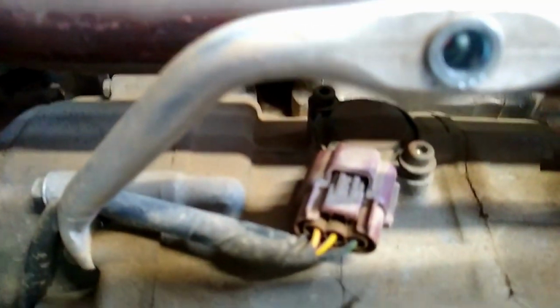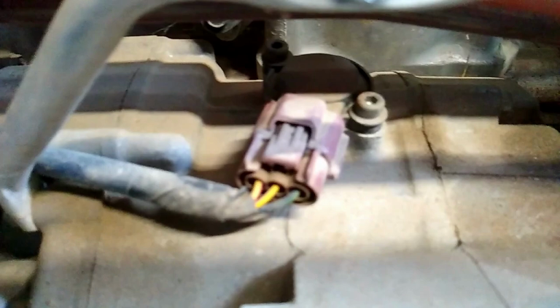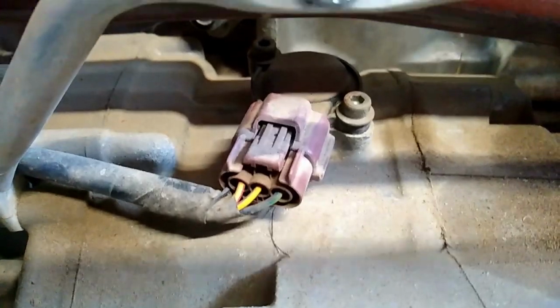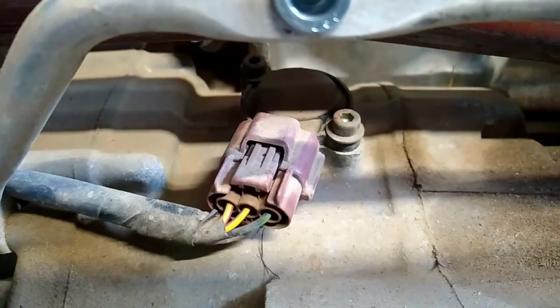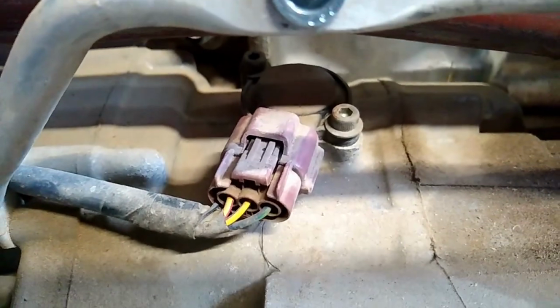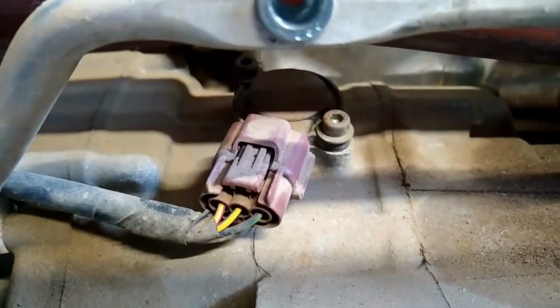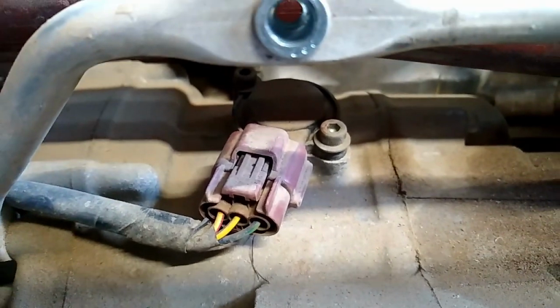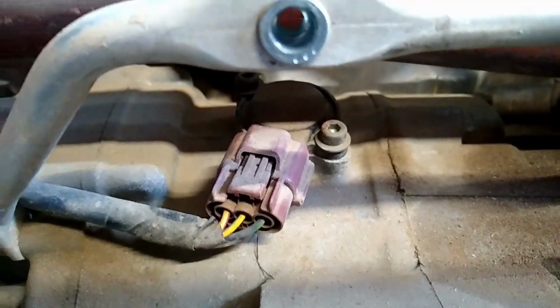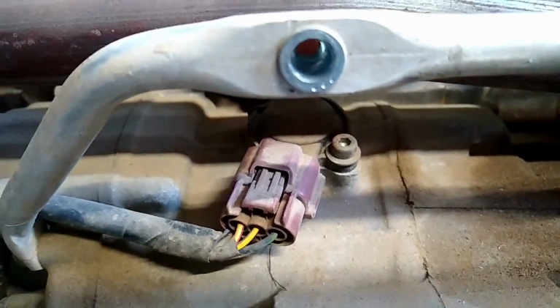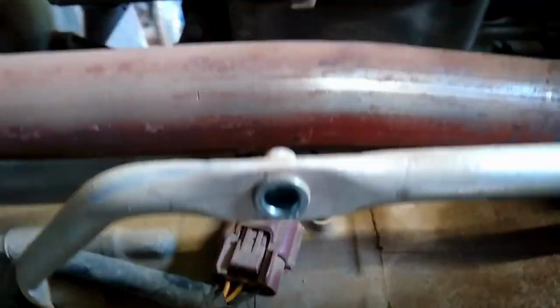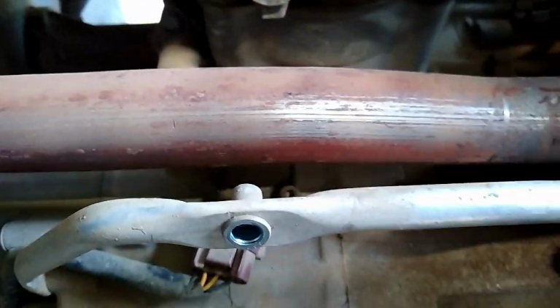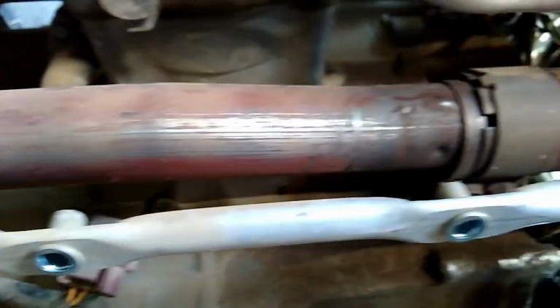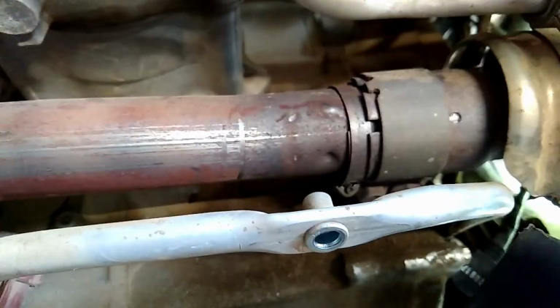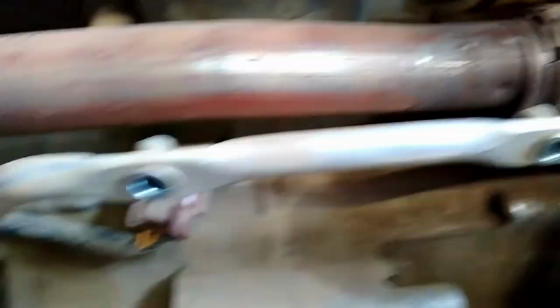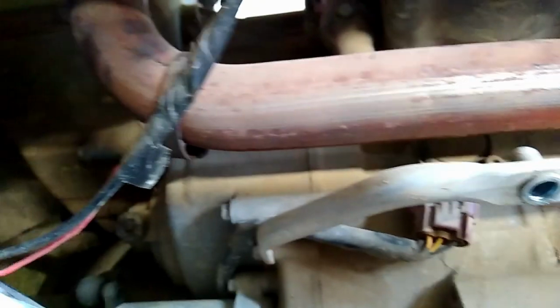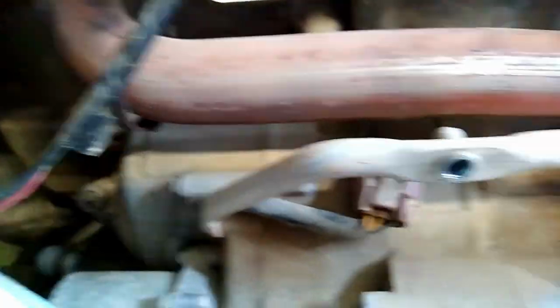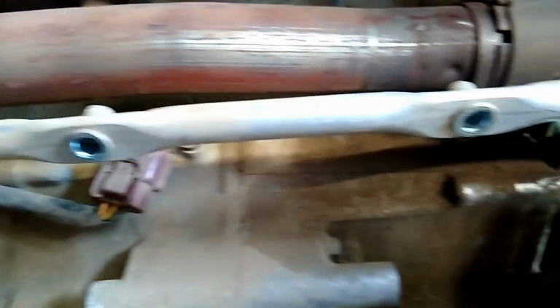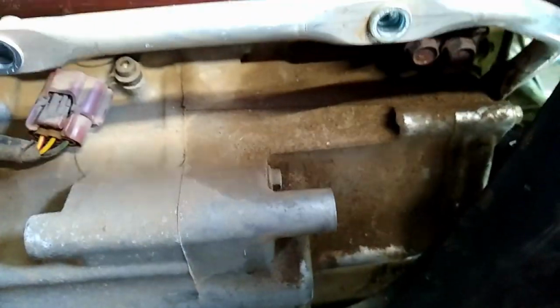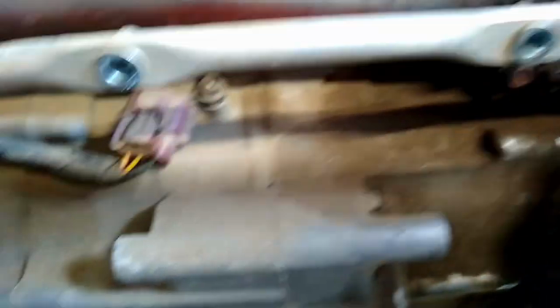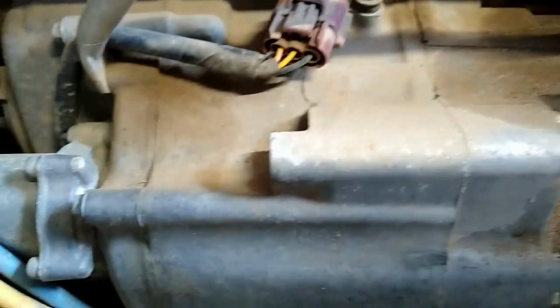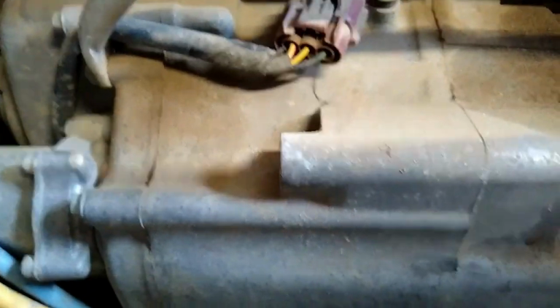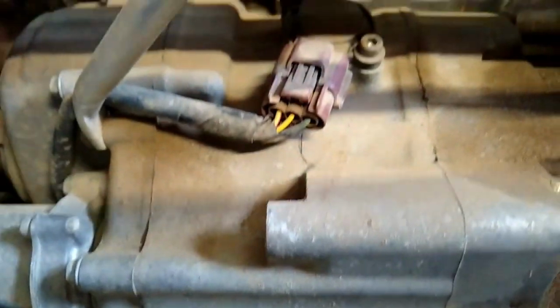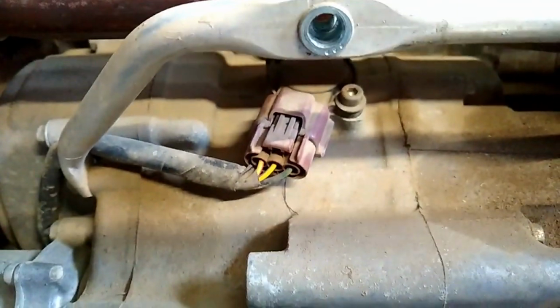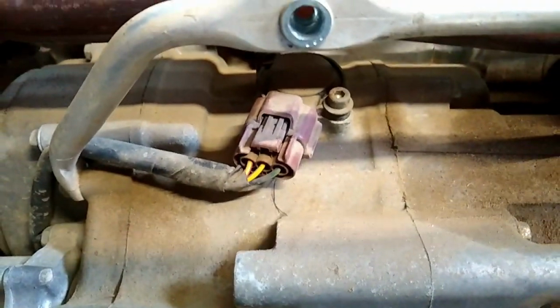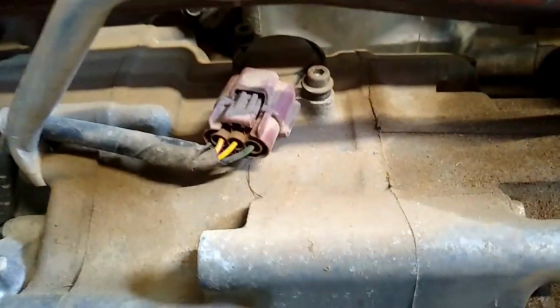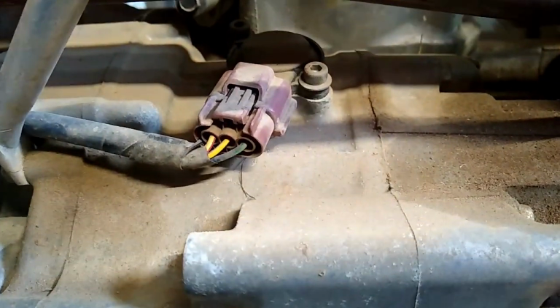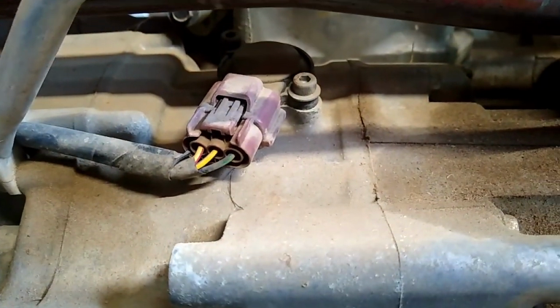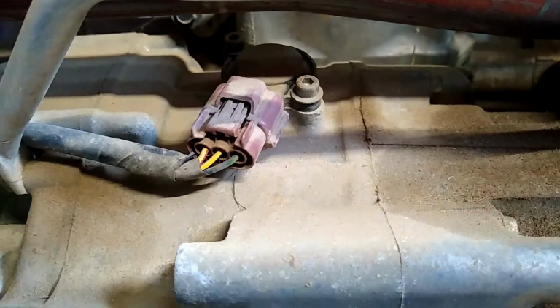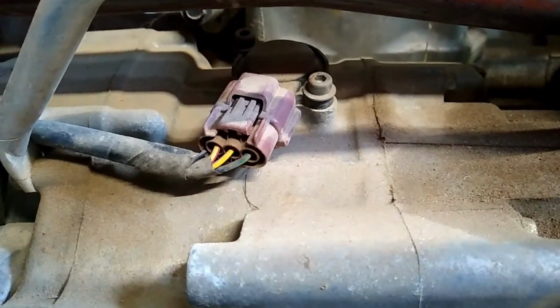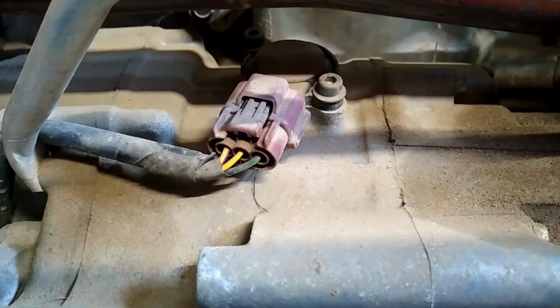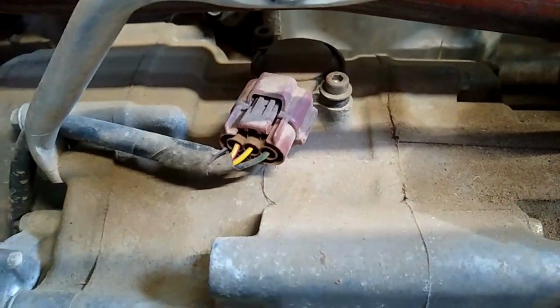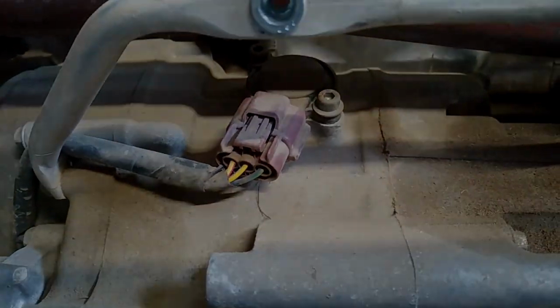I'm going to try and take this off without removing the actual exhaust, because that looks a little more complicated and I'd rather avoid that if I can. We'll get in here and see if we can remove that.